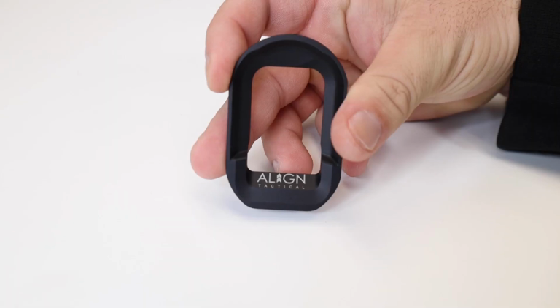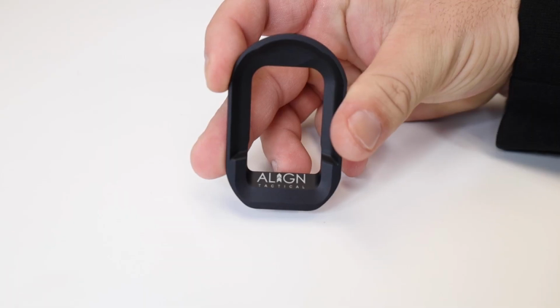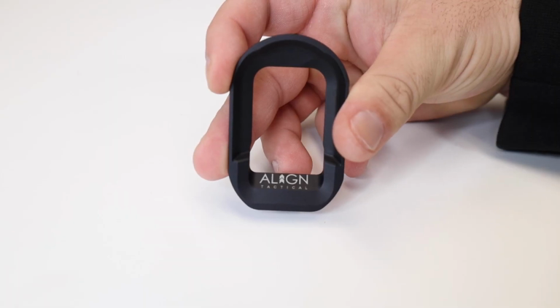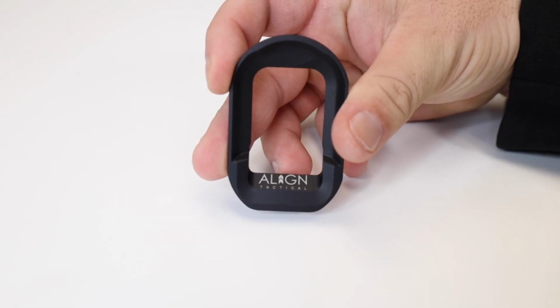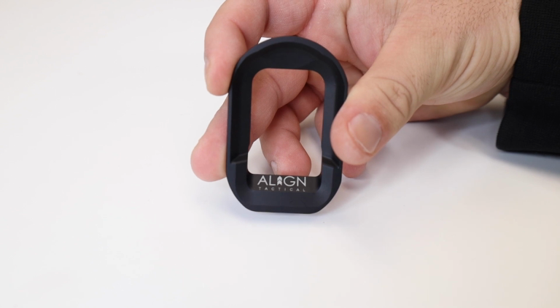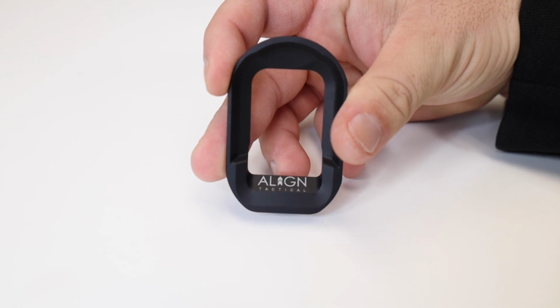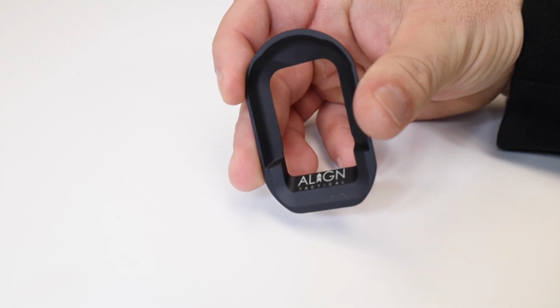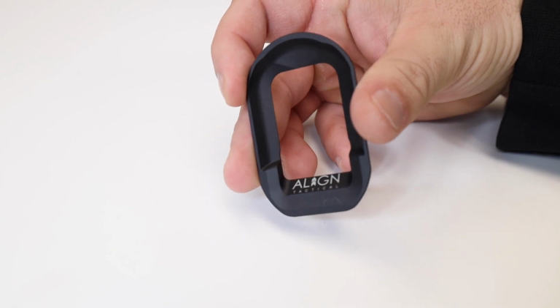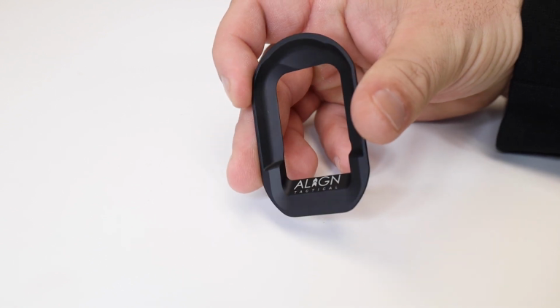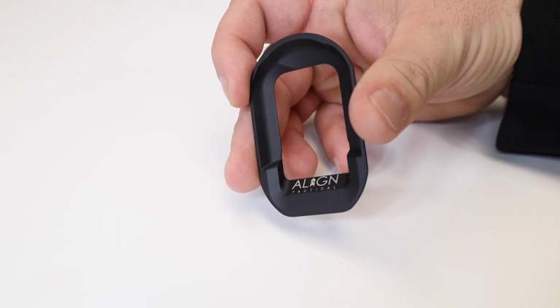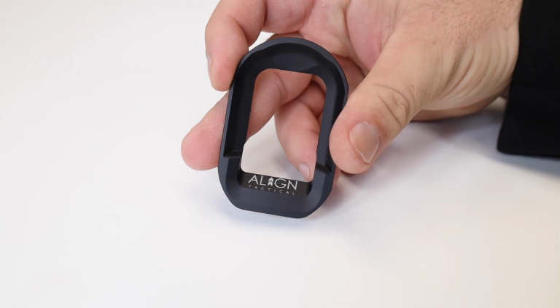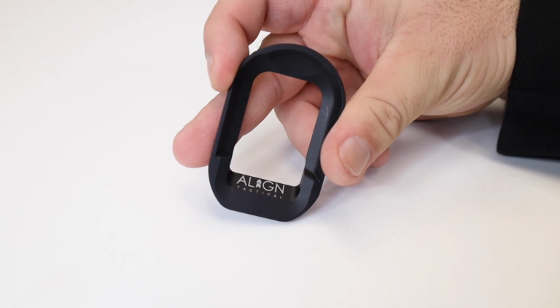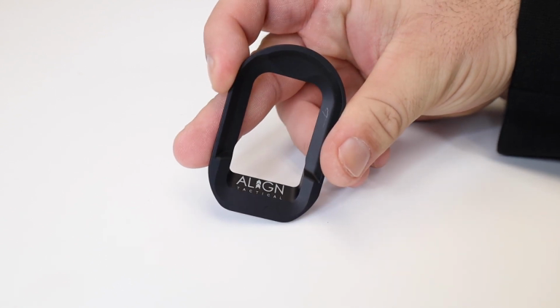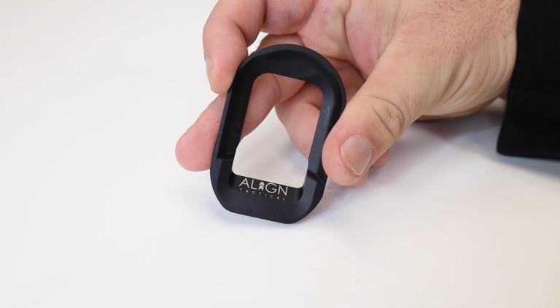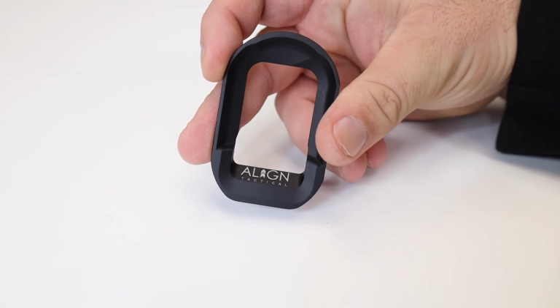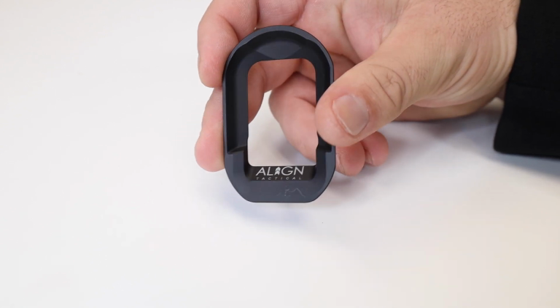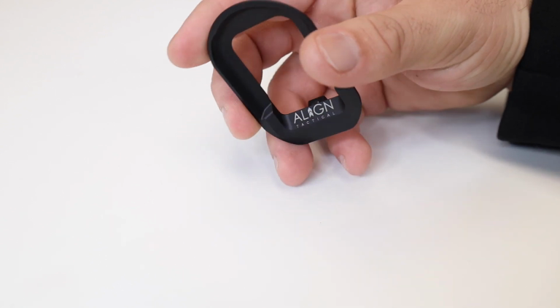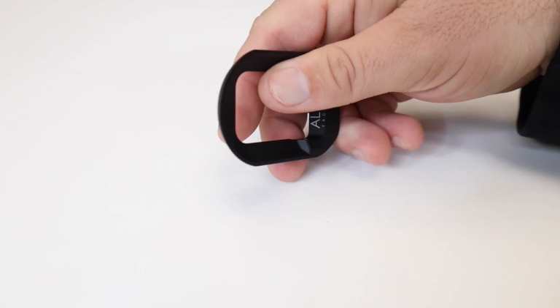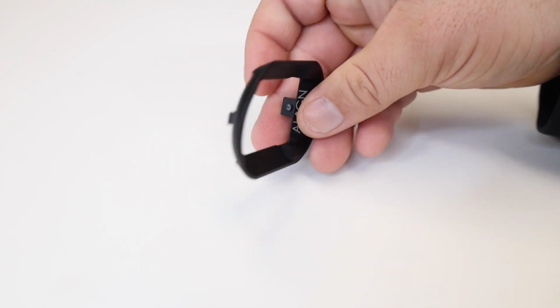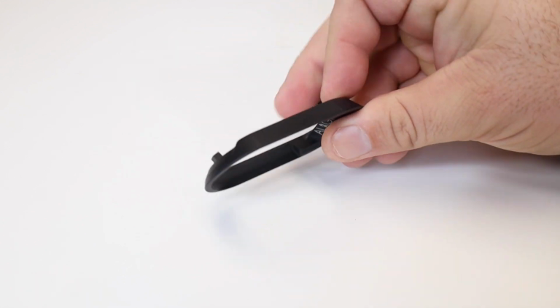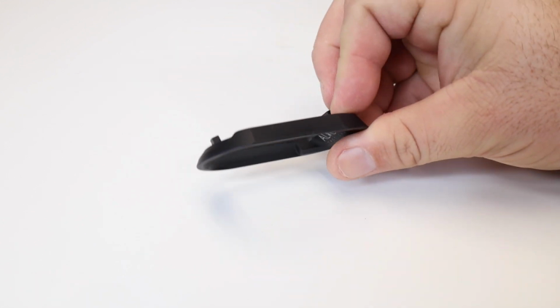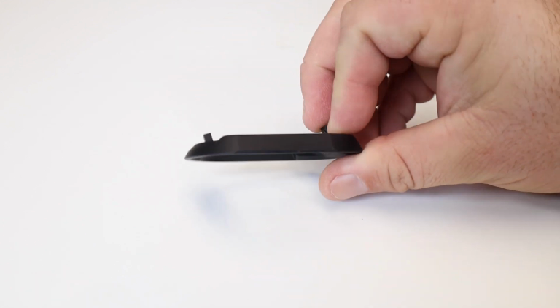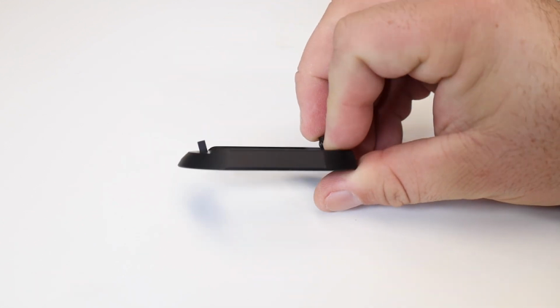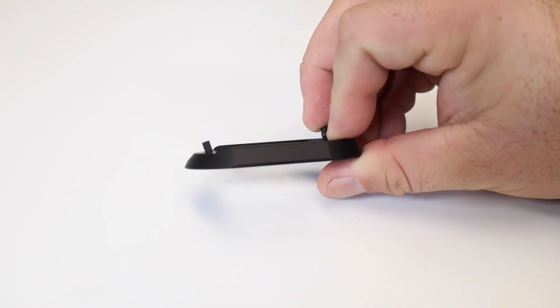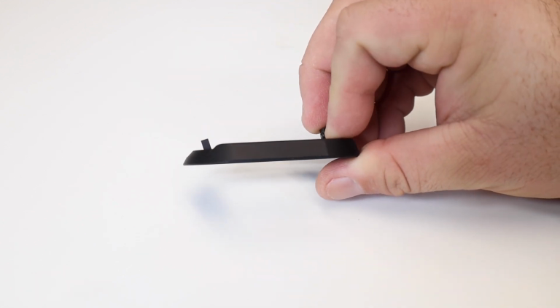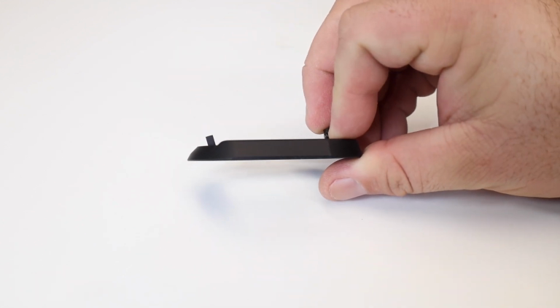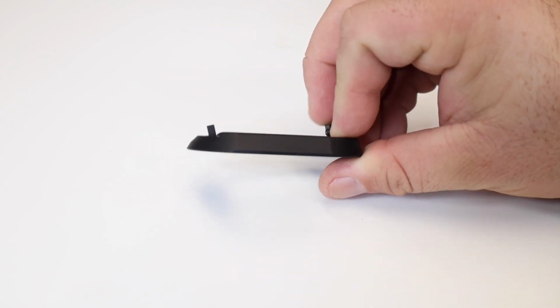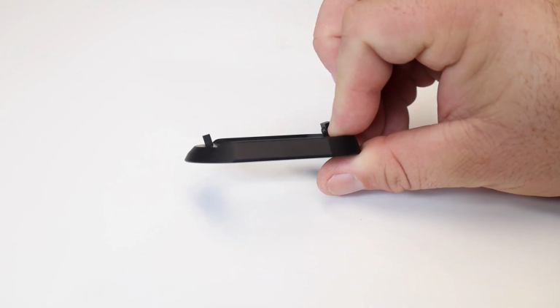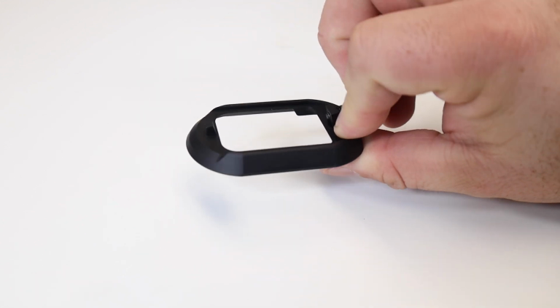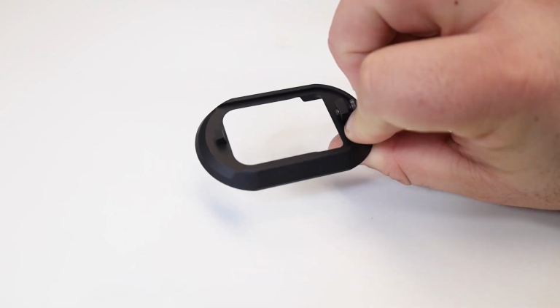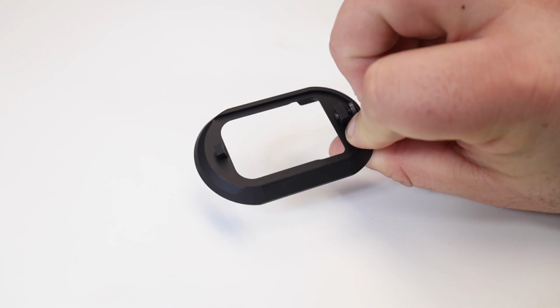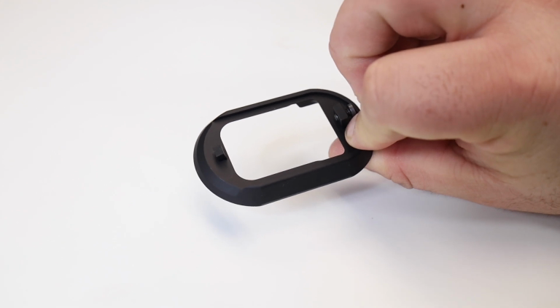Pretty cool — you get your enlarged funnel, so you're going to get speed reloads. You can run your OEM 10 and 17 round mags without needing floor plates, but you can also run the 21 and 30 round mags.